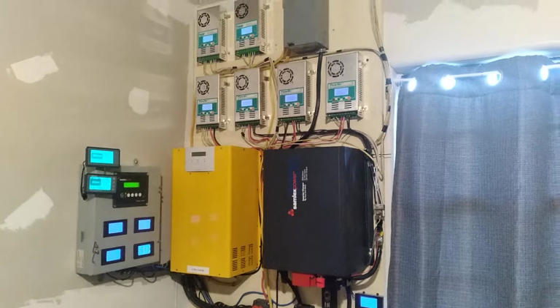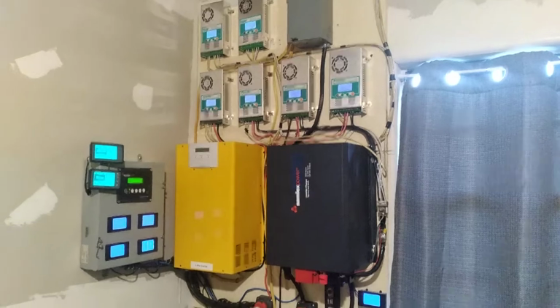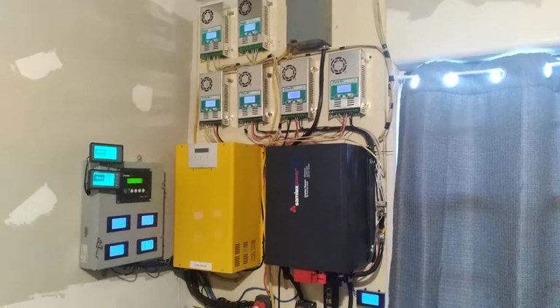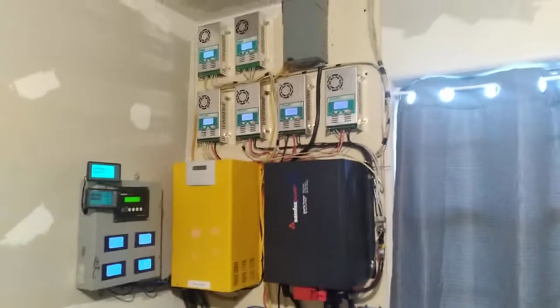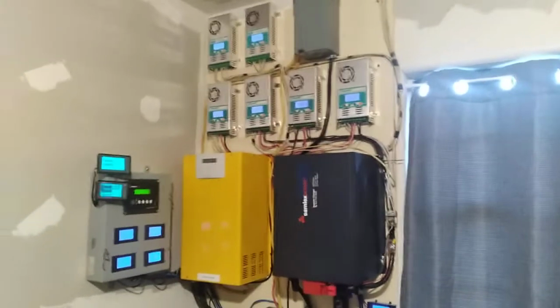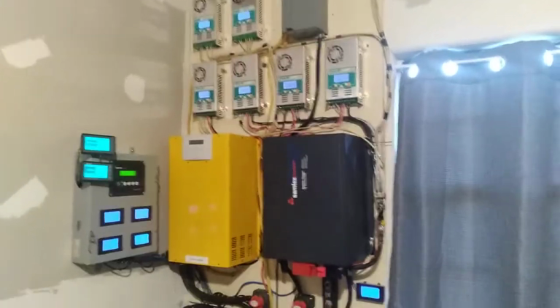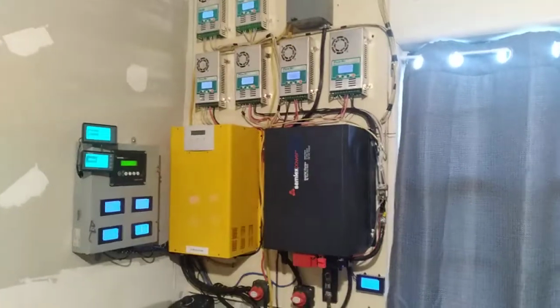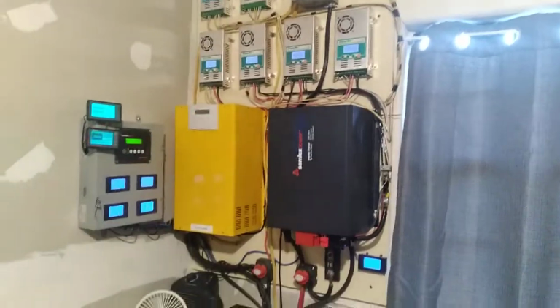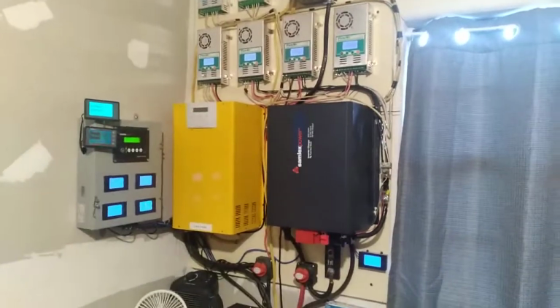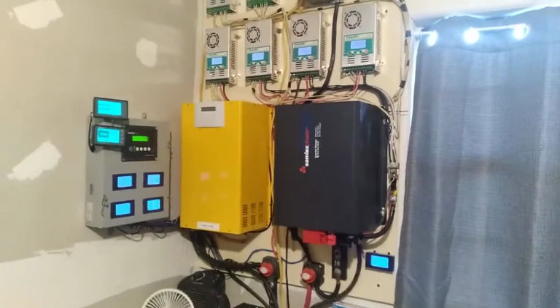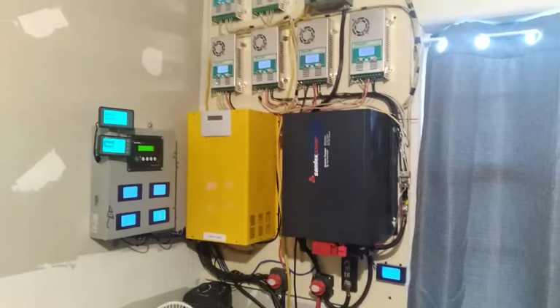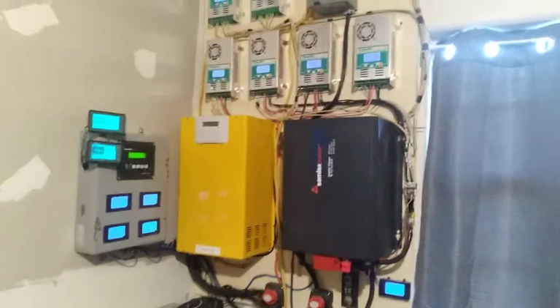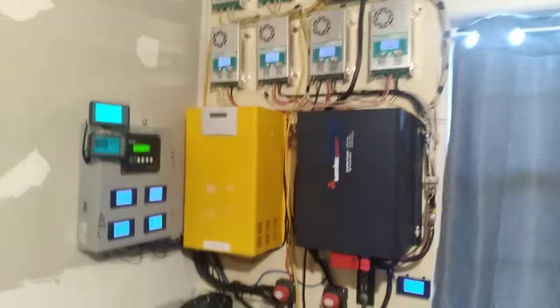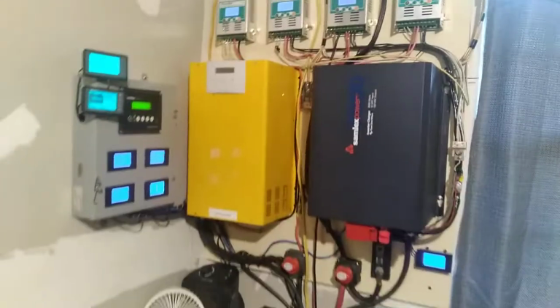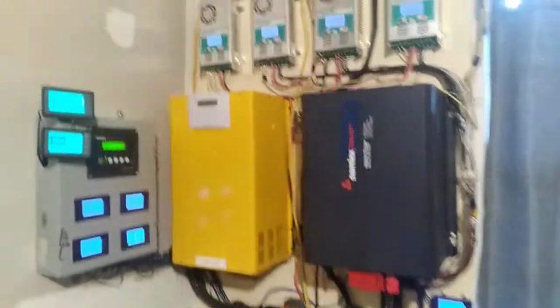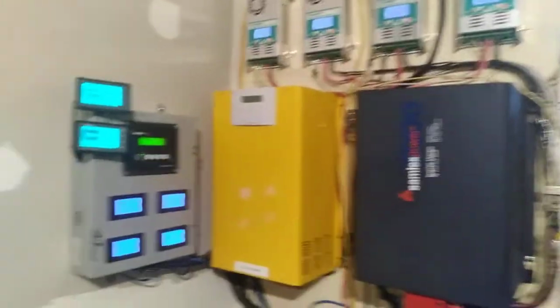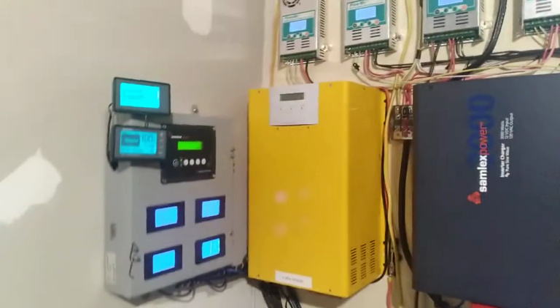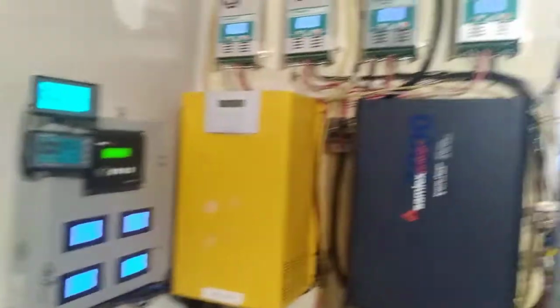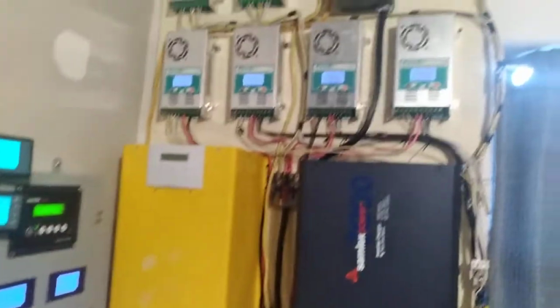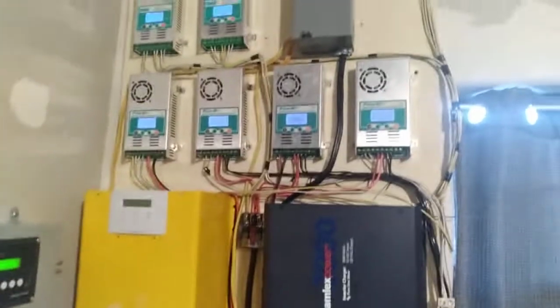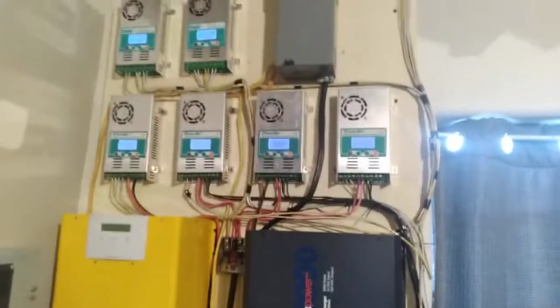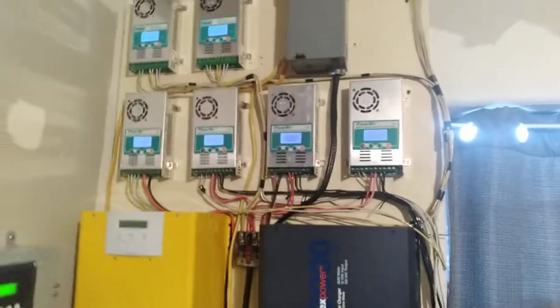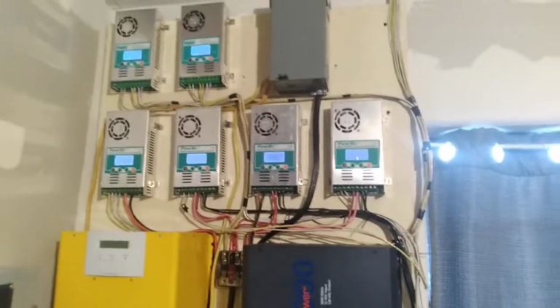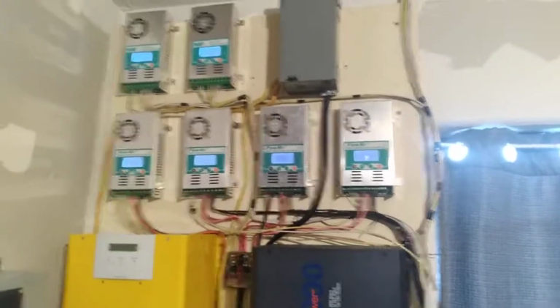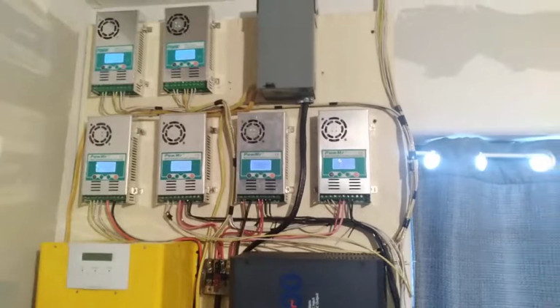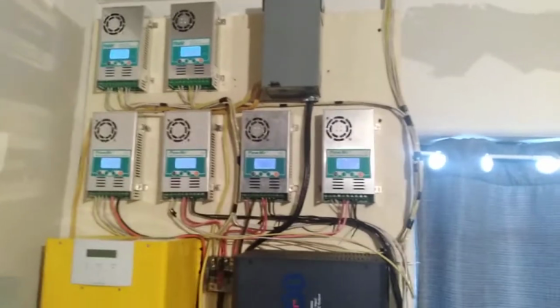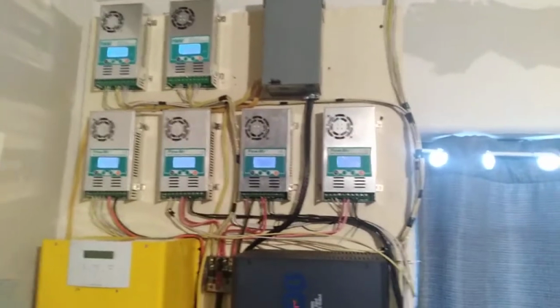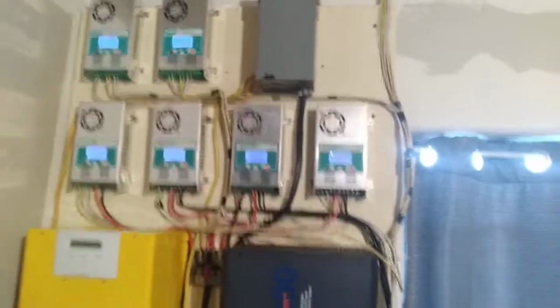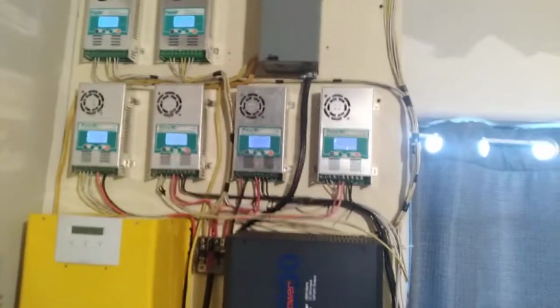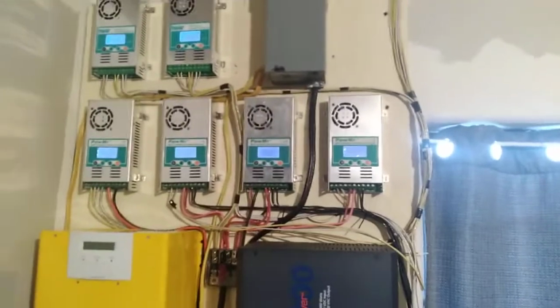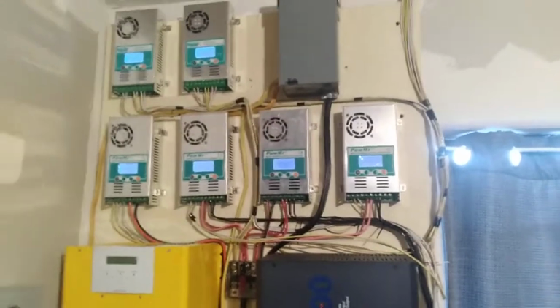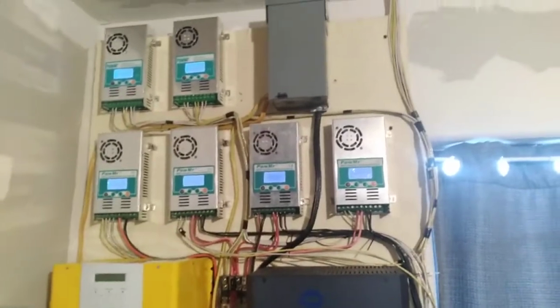Good morning, YouTubers. July 5th, 2022. Just give me a little touch-up basis on my system. There's my six Walmart charge controllers.